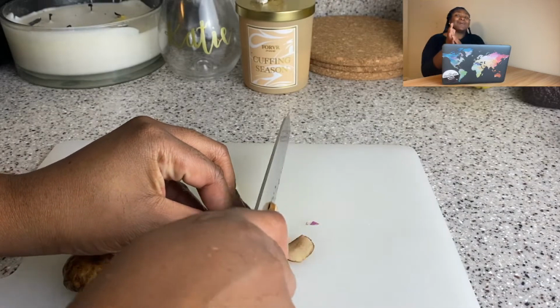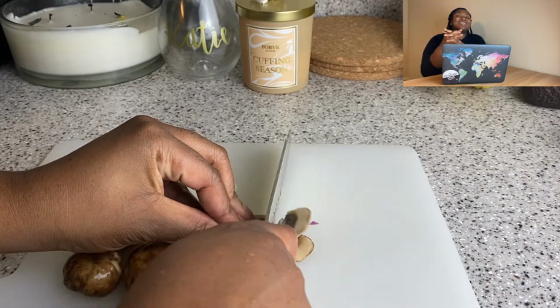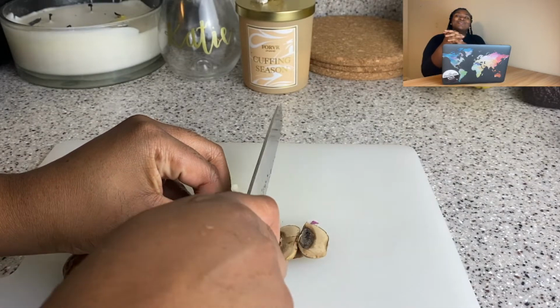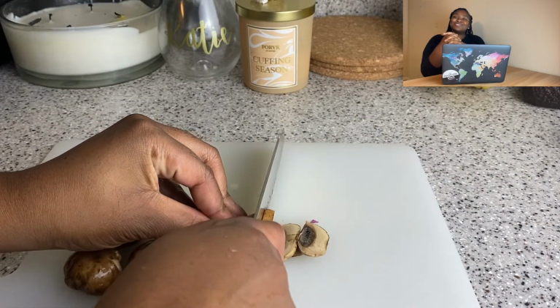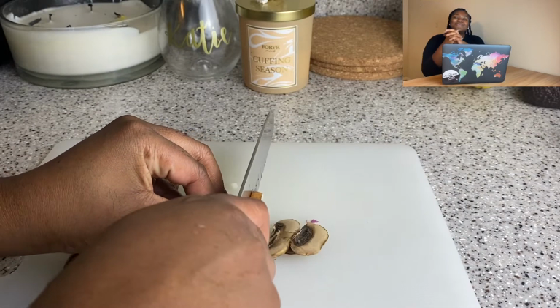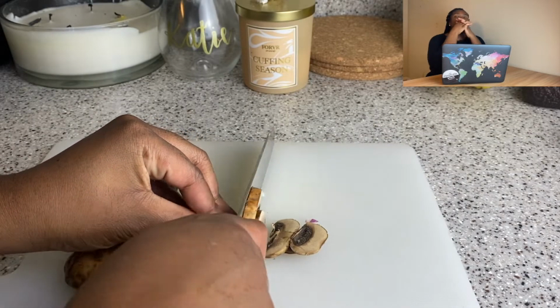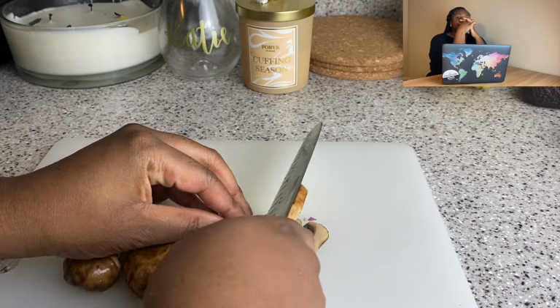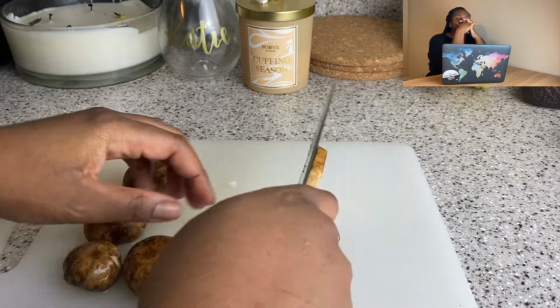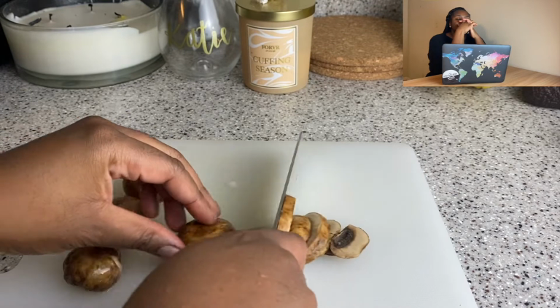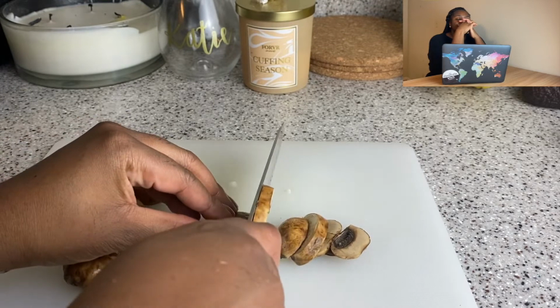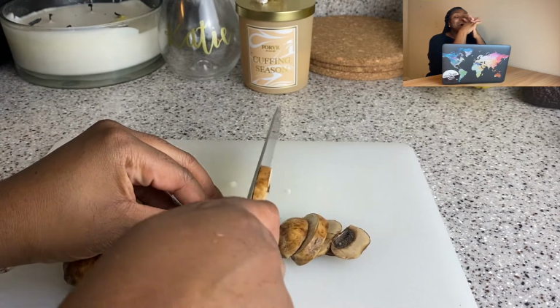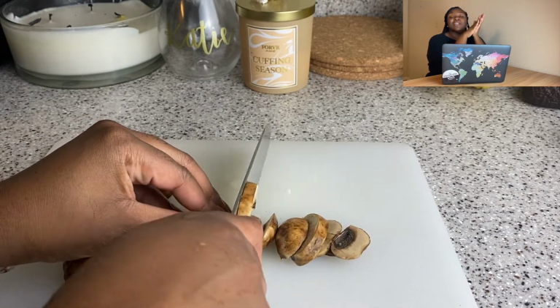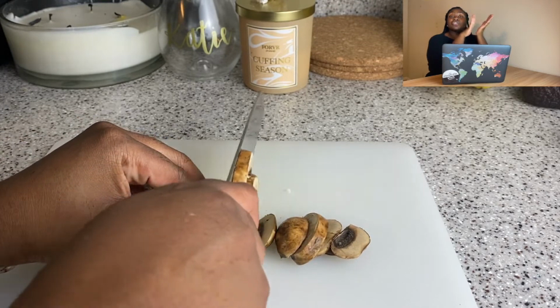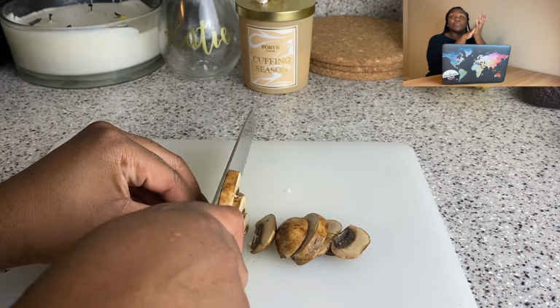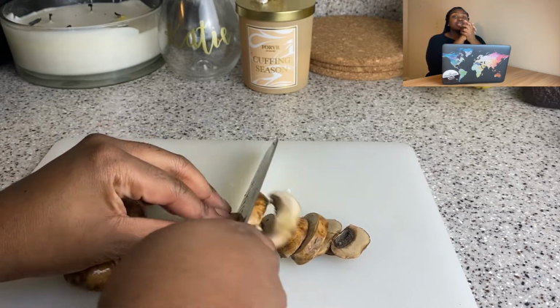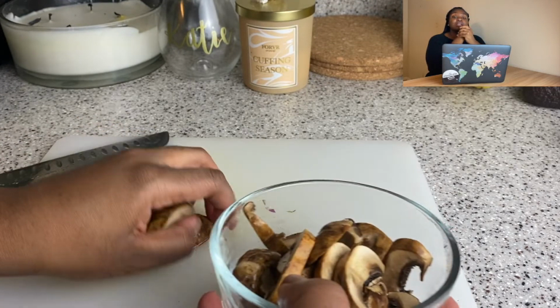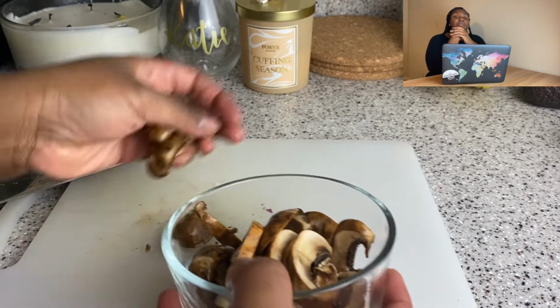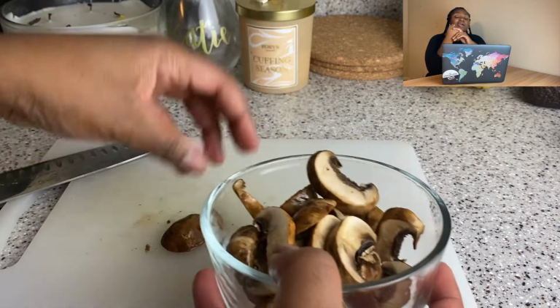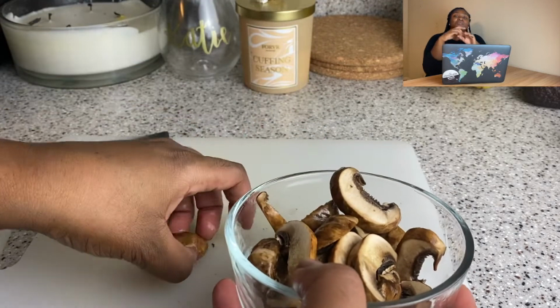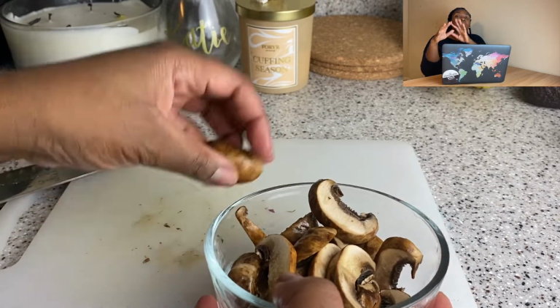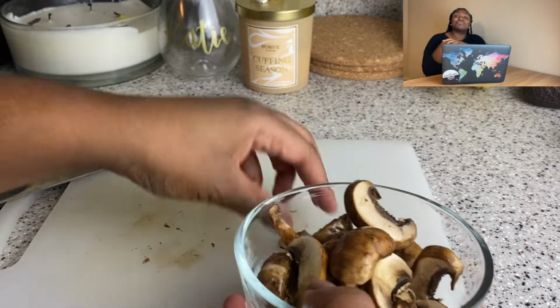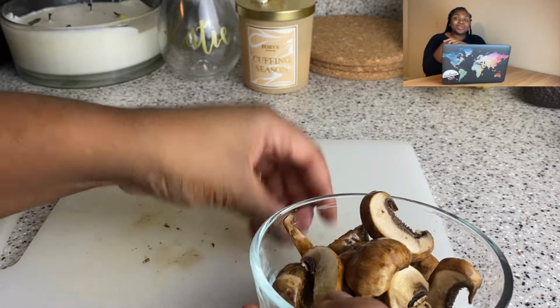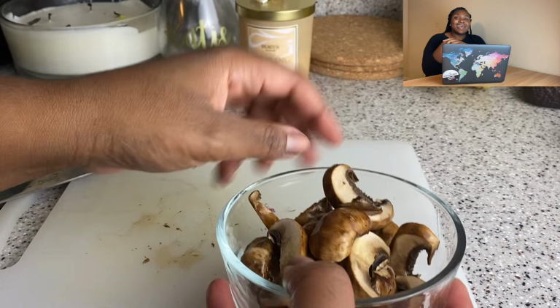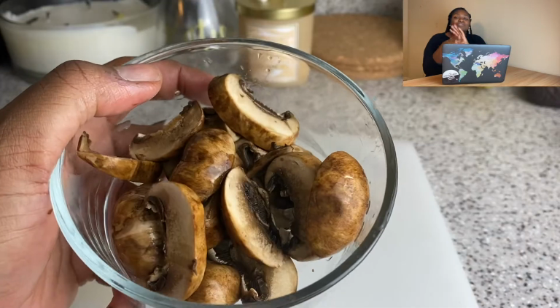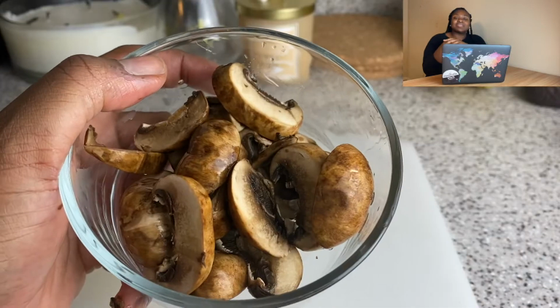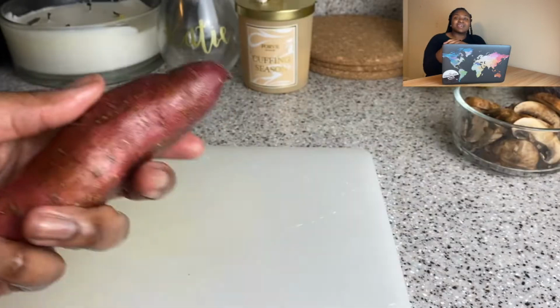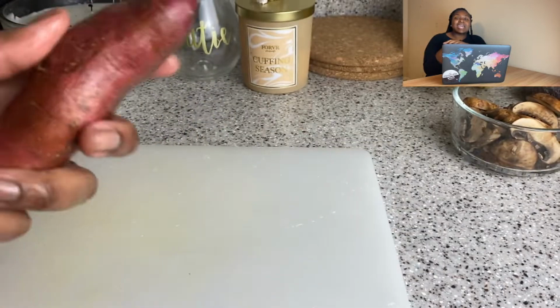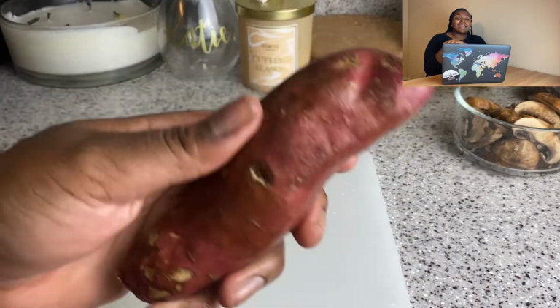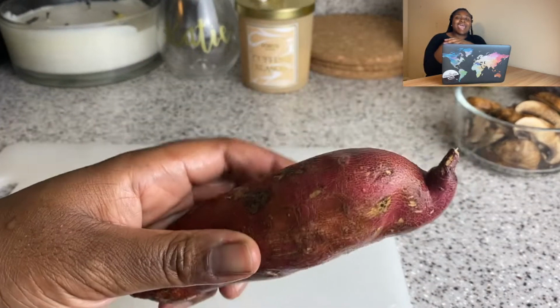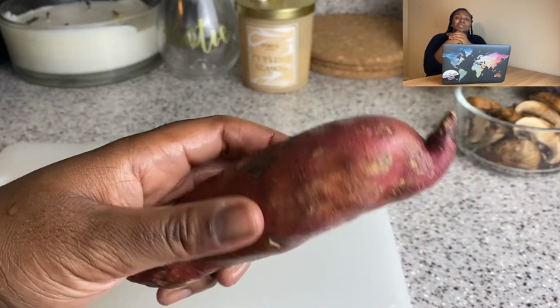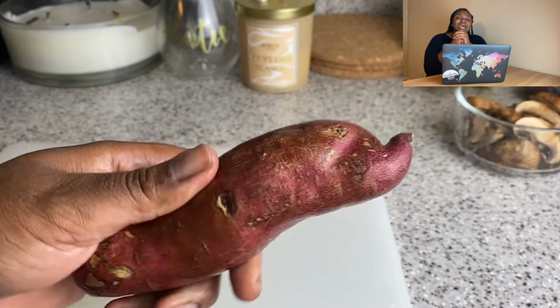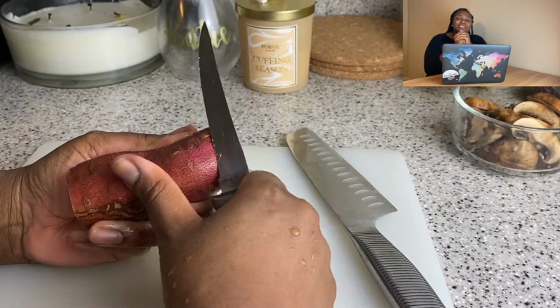I'm going to show you my little mushroom recipe too. I love this recipe so much. Same thing — I'd be putting it on the side with like a little salad or something. So I'll just chop up the mushrooms.